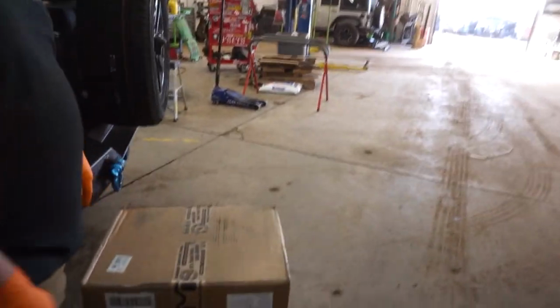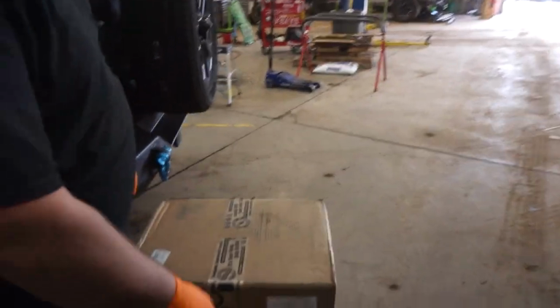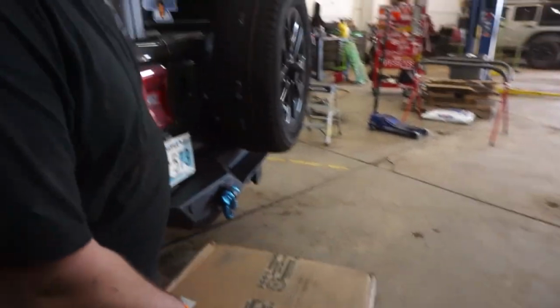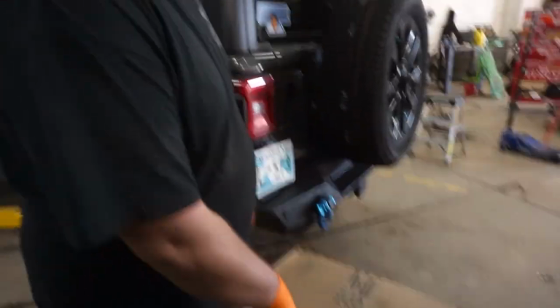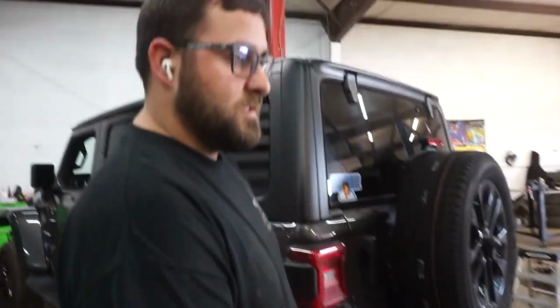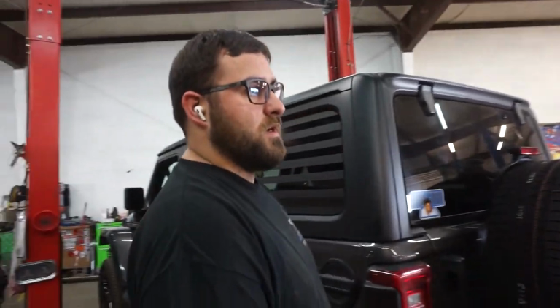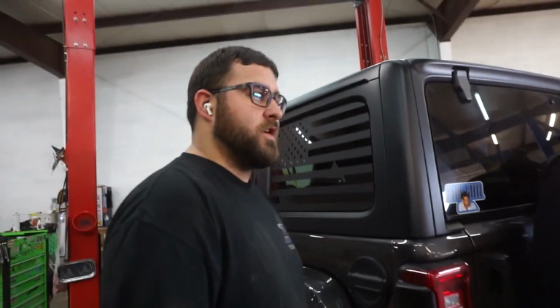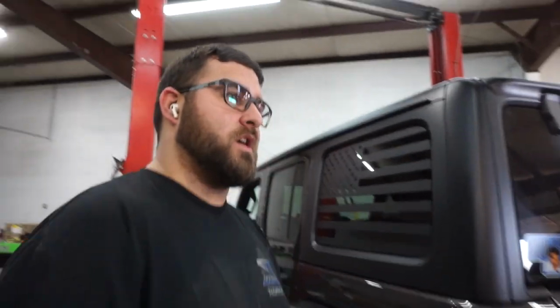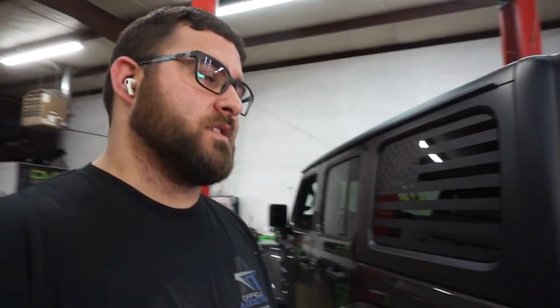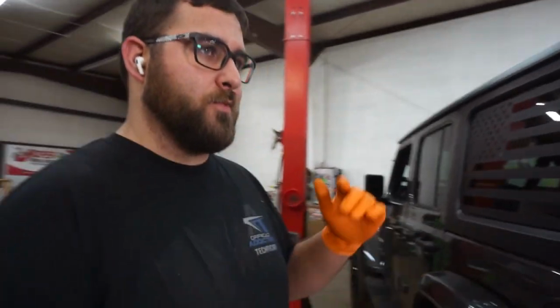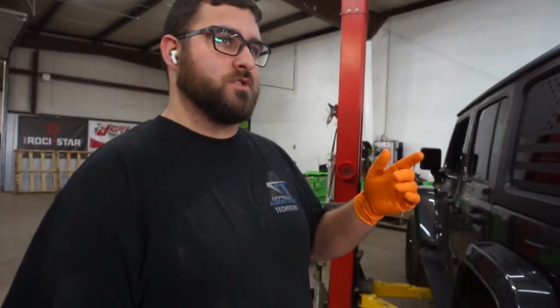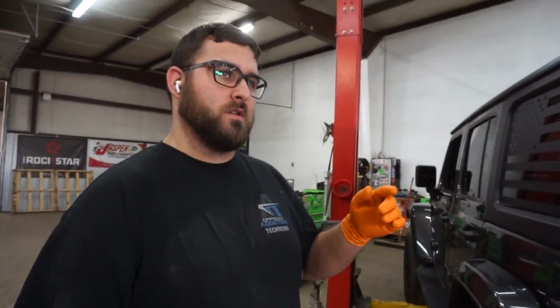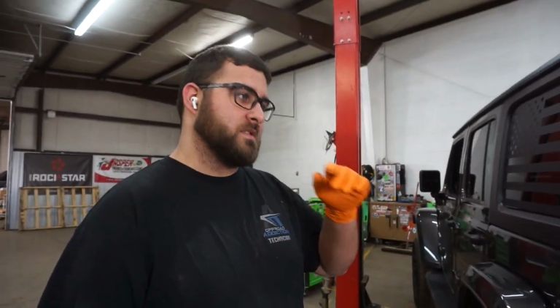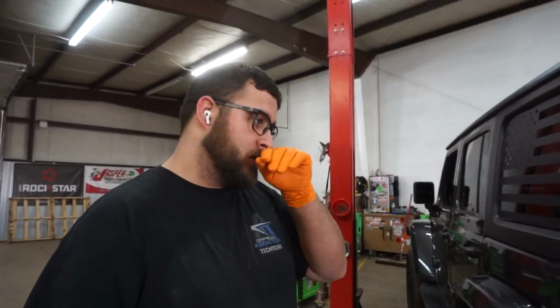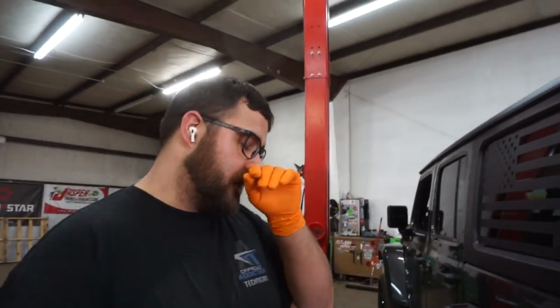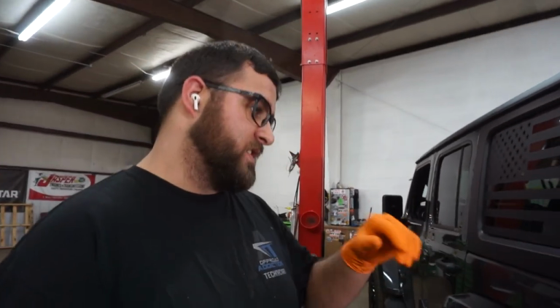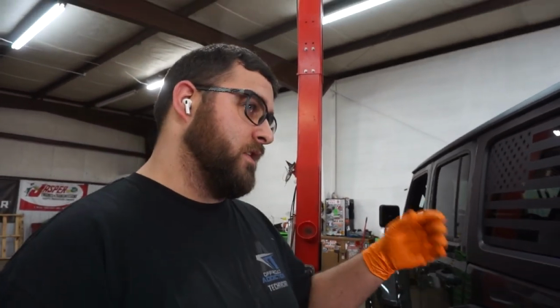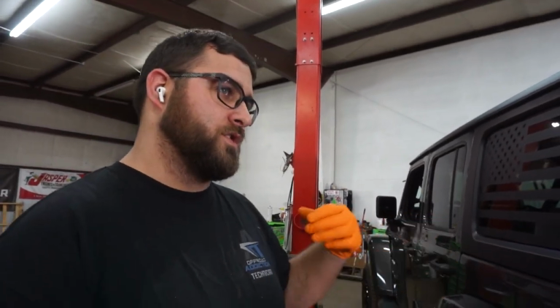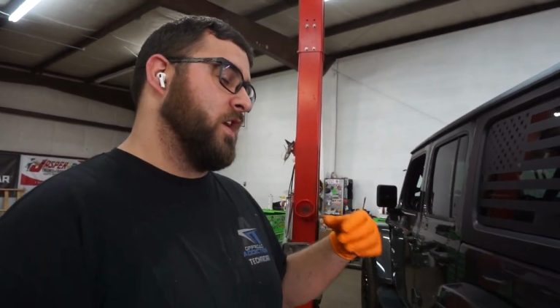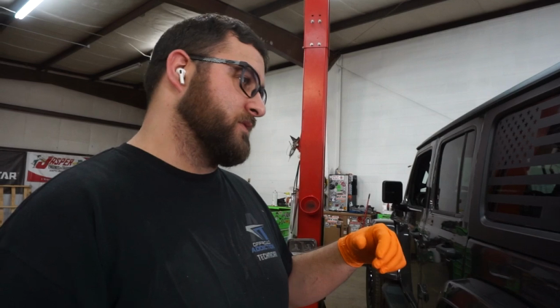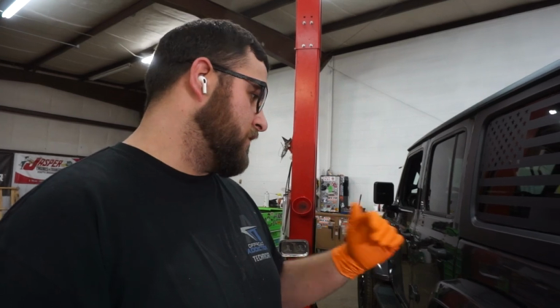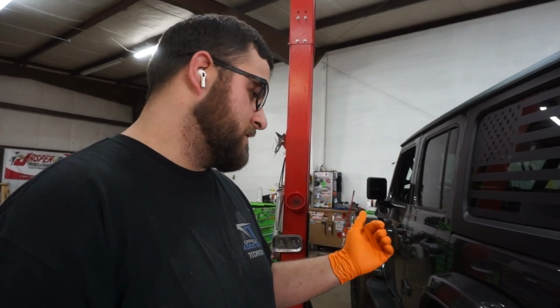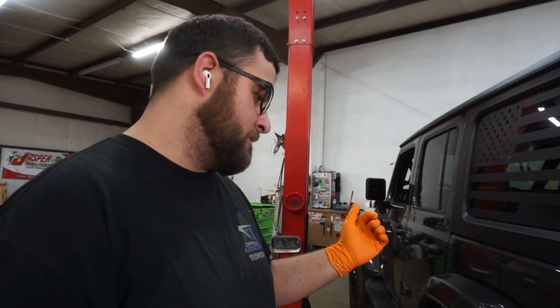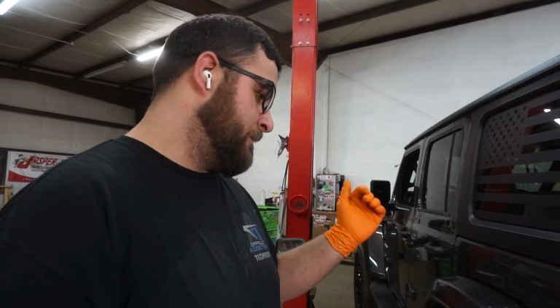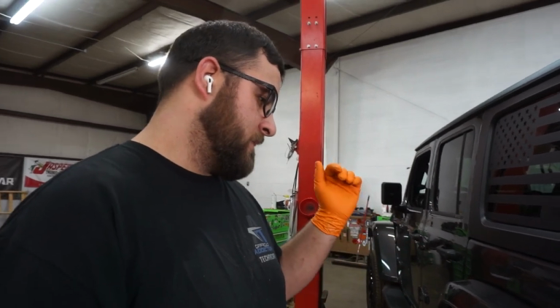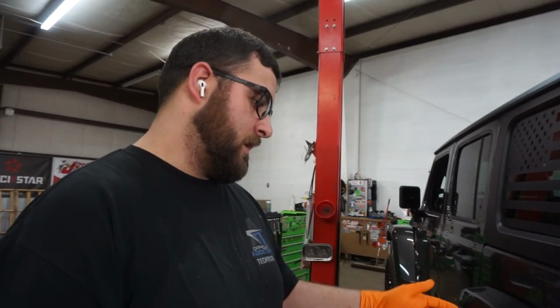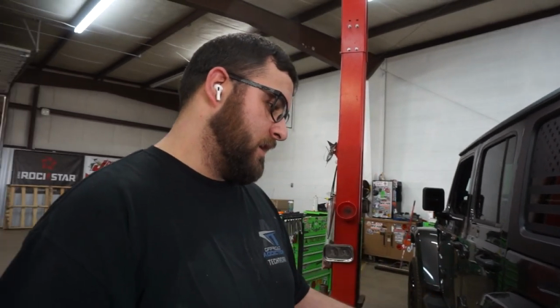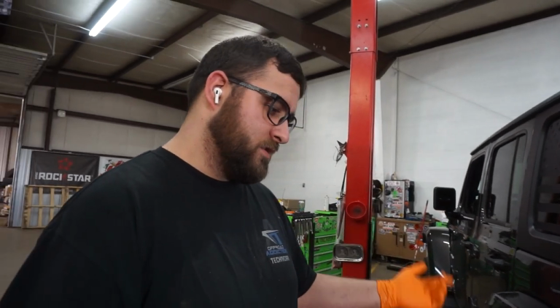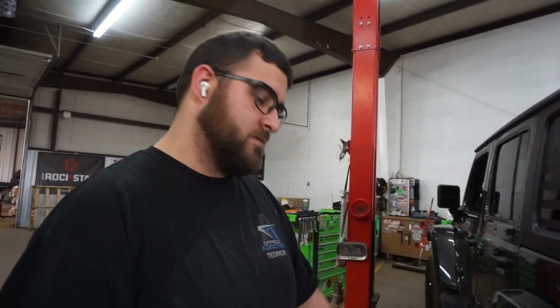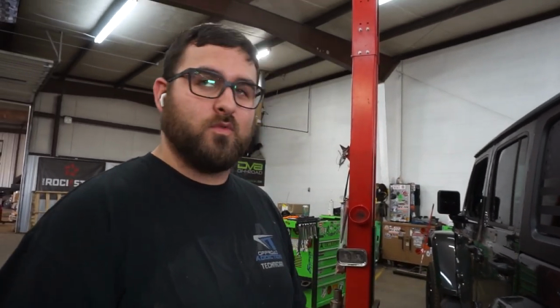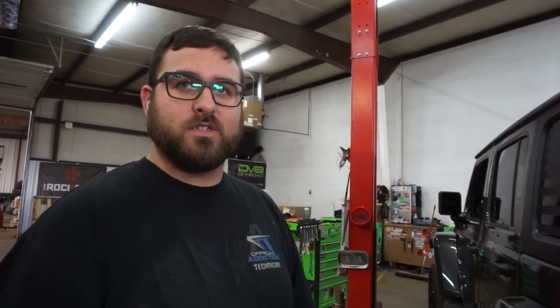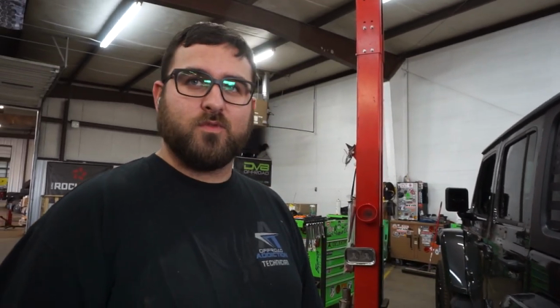So is it just like springs and shocks or is it coming with control arms? Springs, shocks, upper control arms, offset, lower shock brackets for the front. And then just all the regular stuff in the rear.